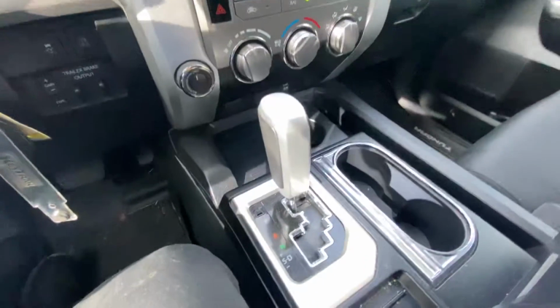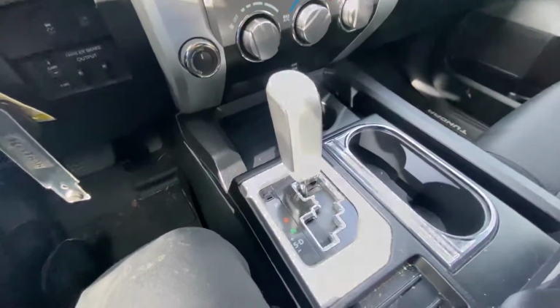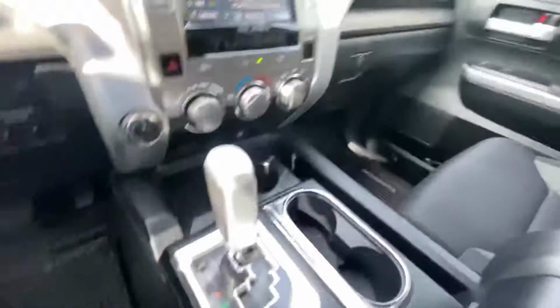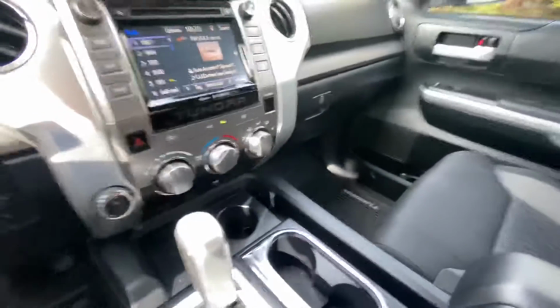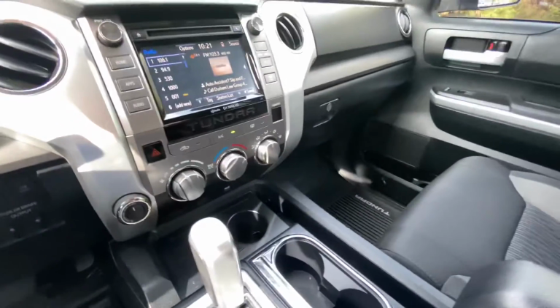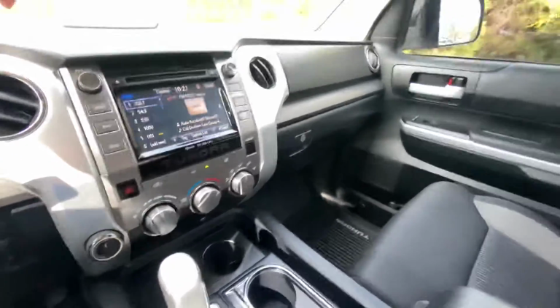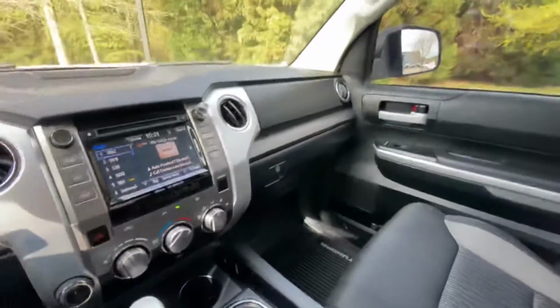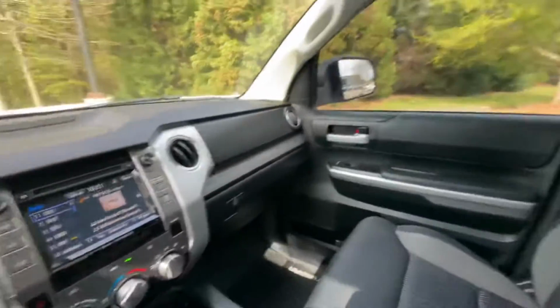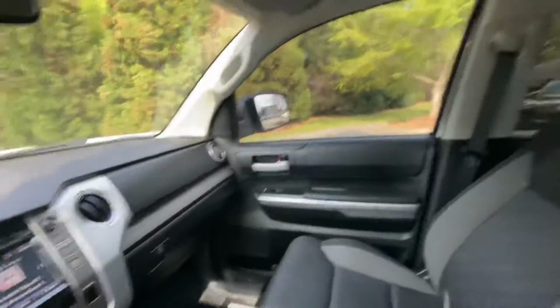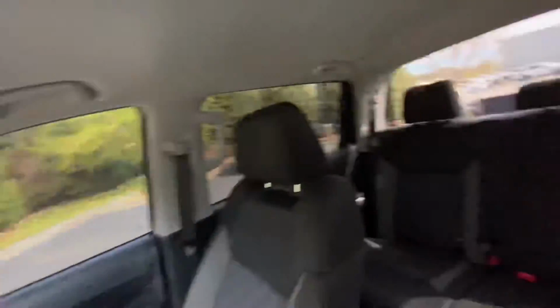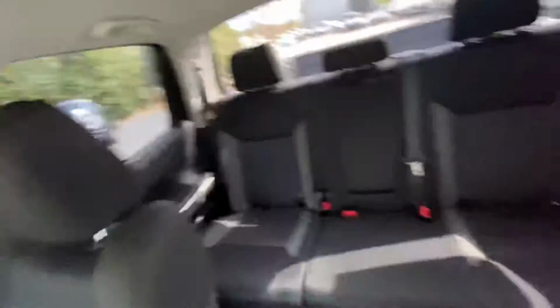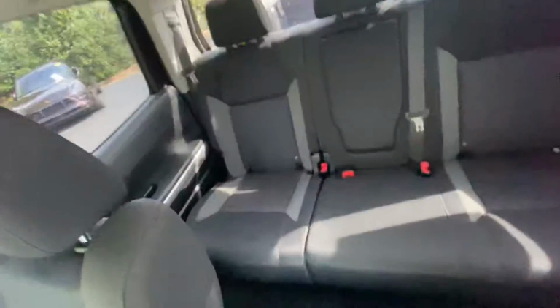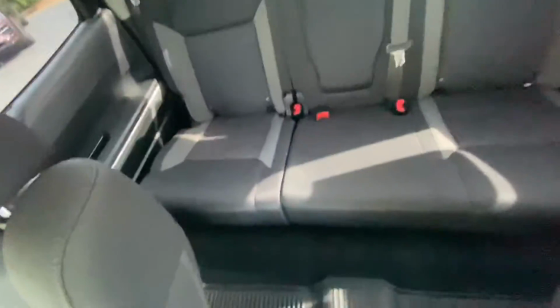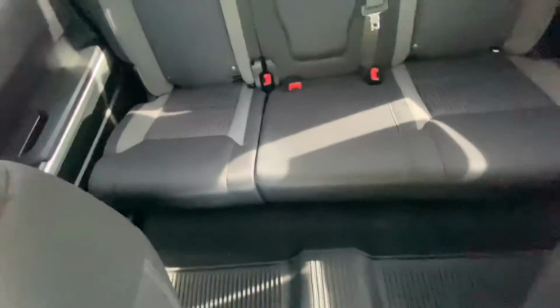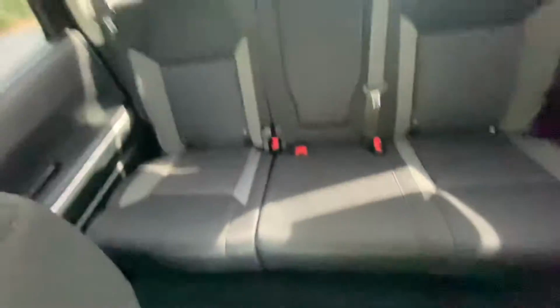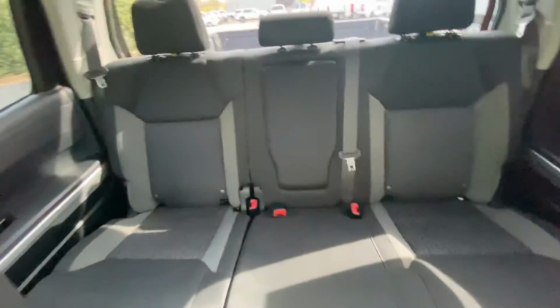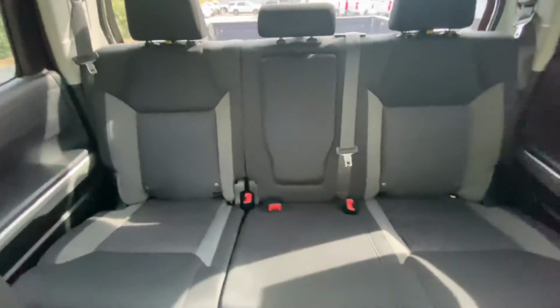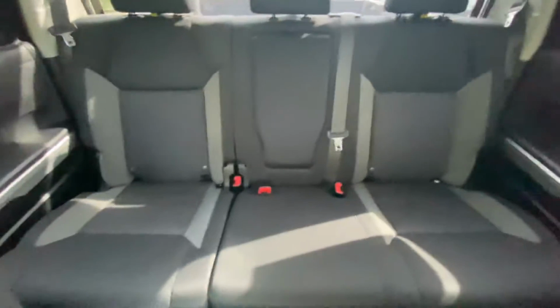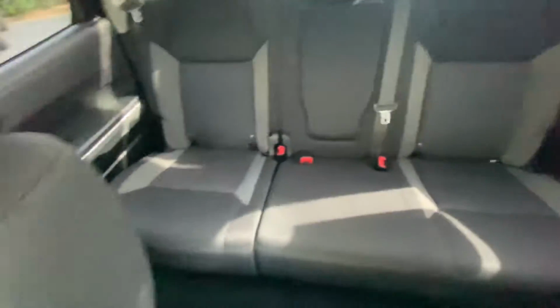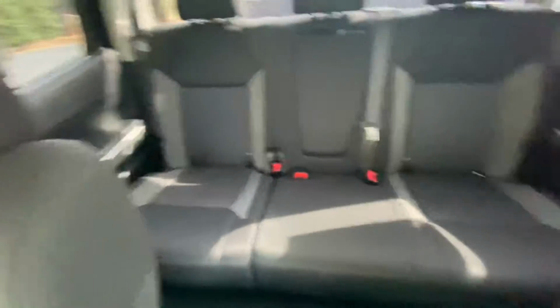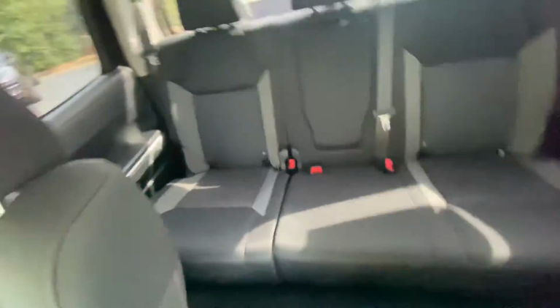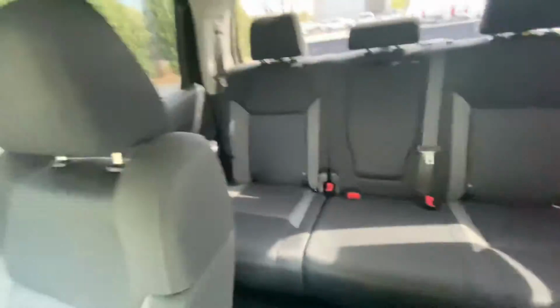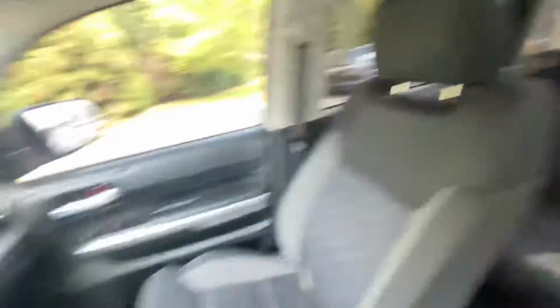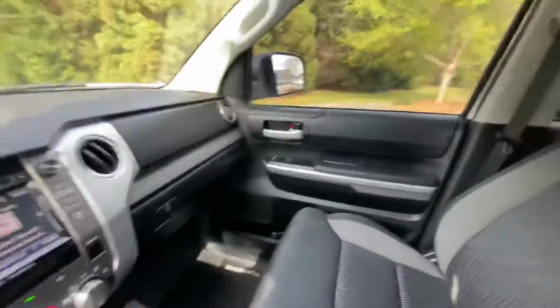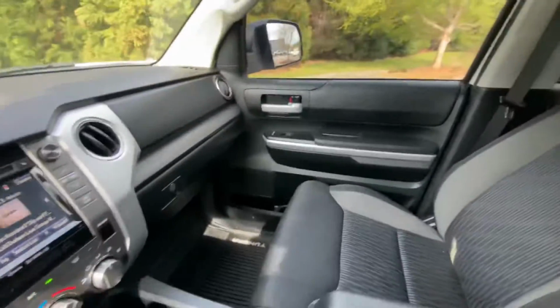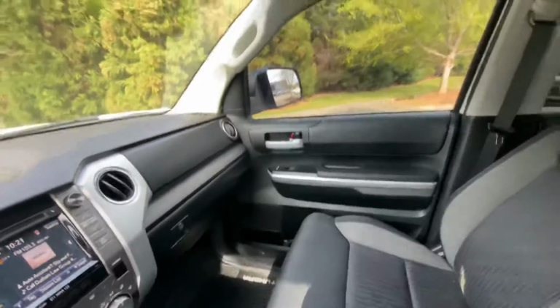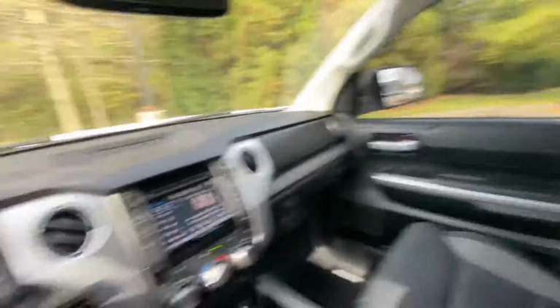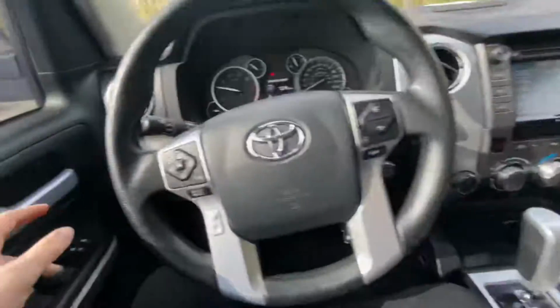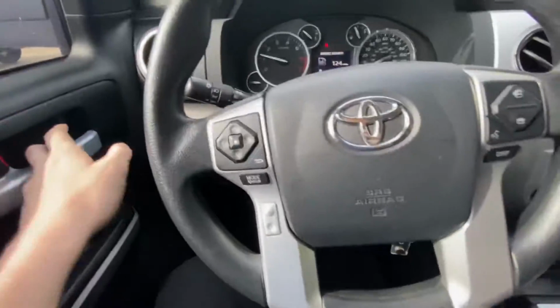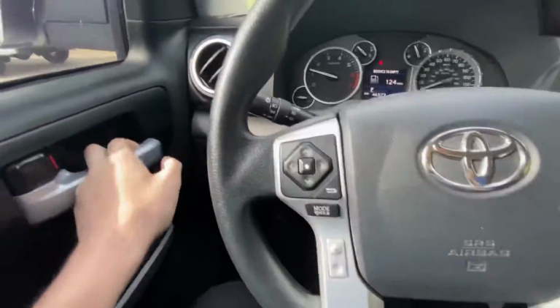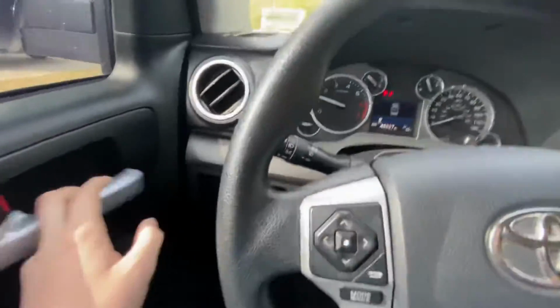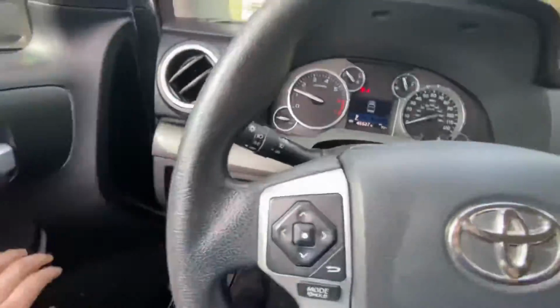You've got dual zone climate control as well. Got plenty of space — full crew cab, plenty of space for rear seat passengers. If you're not using your rear seats, they fold up.